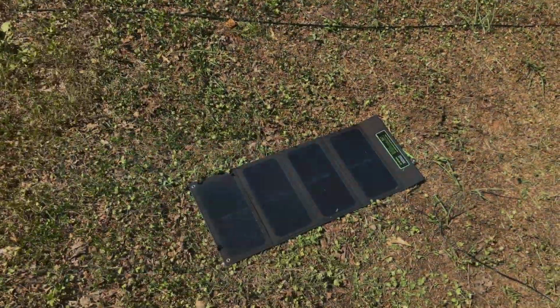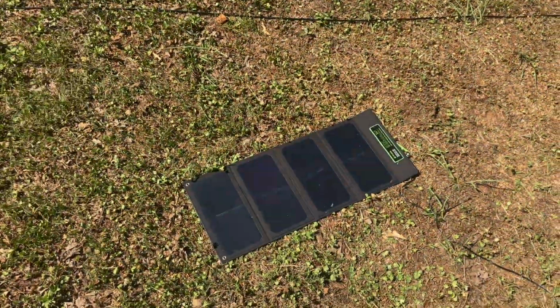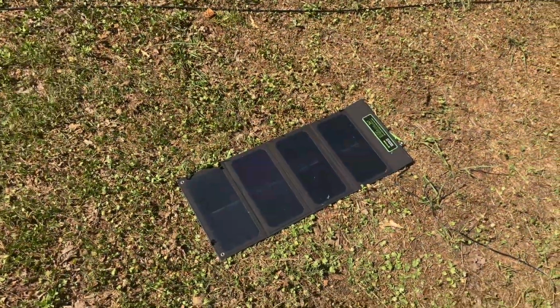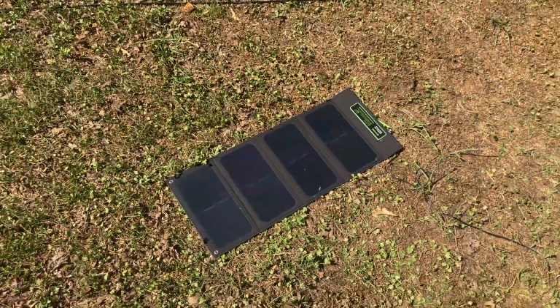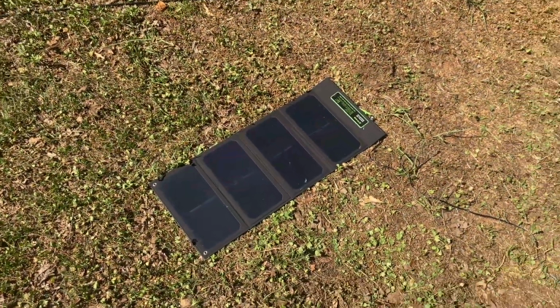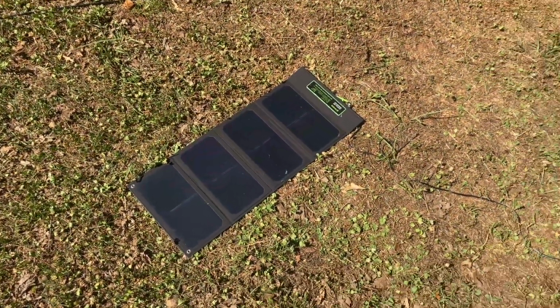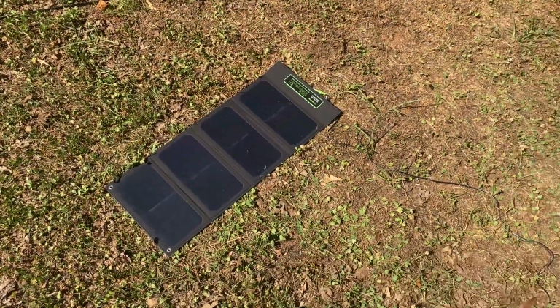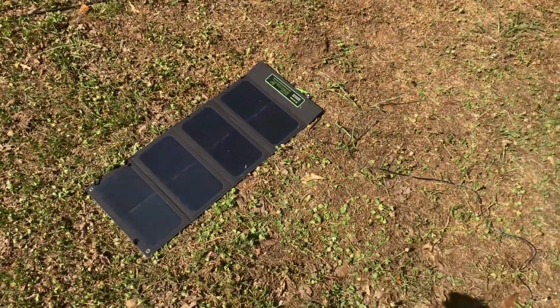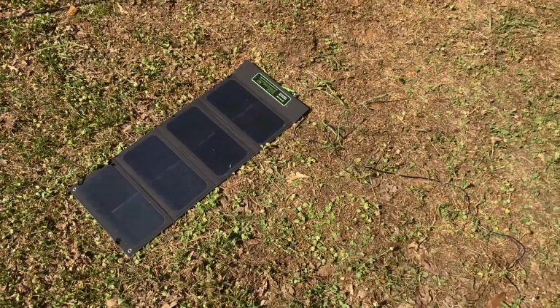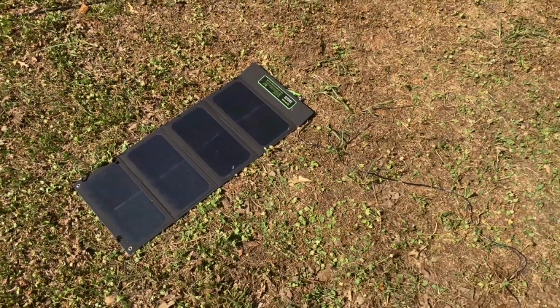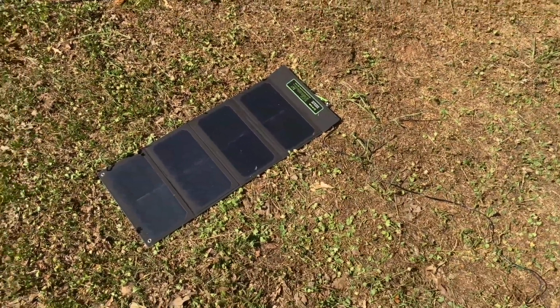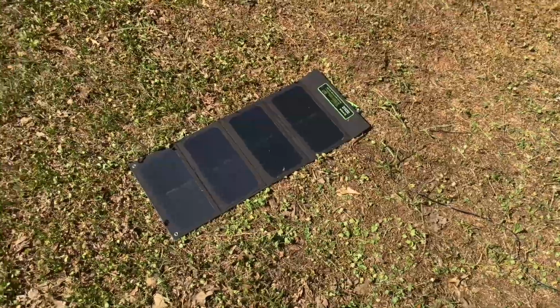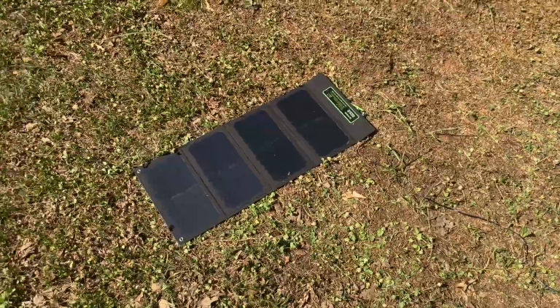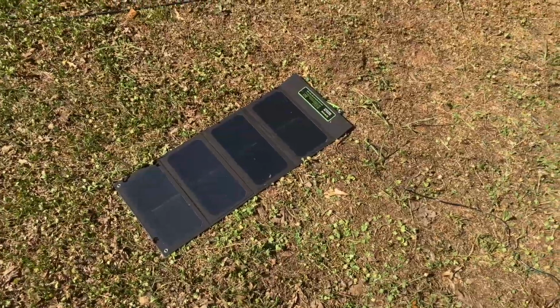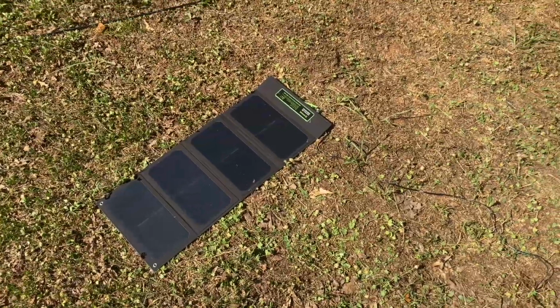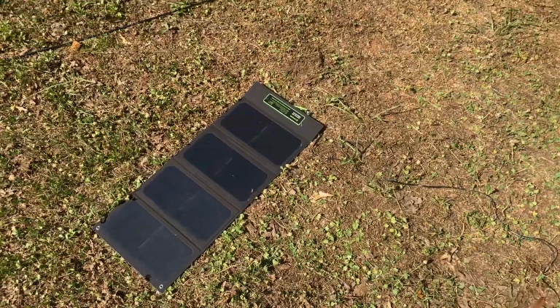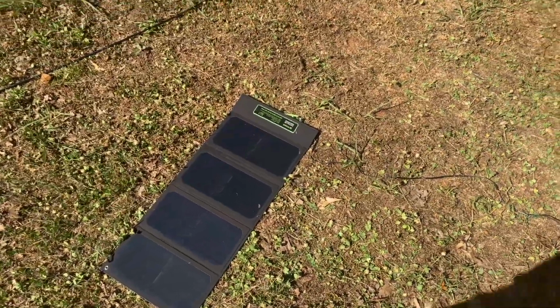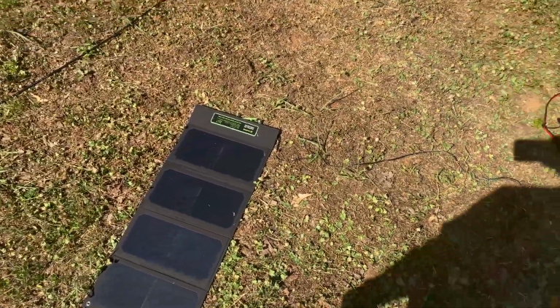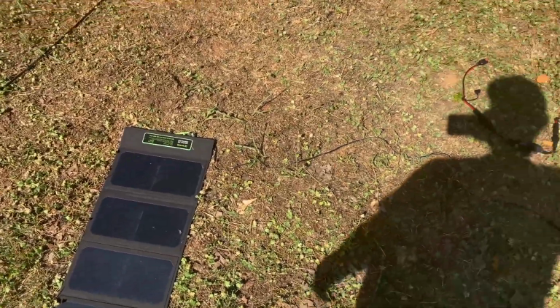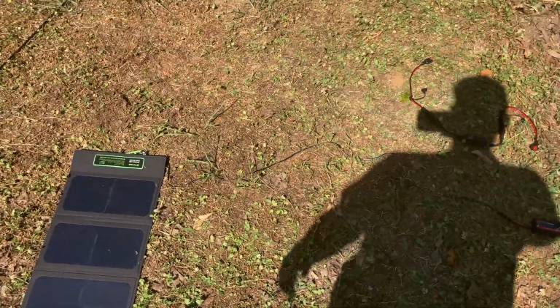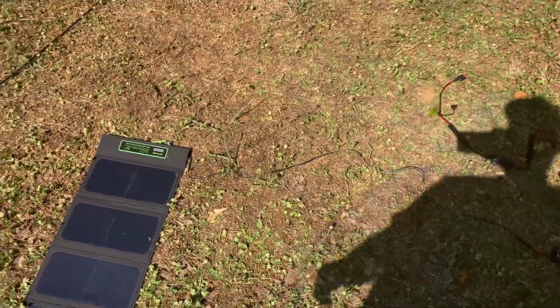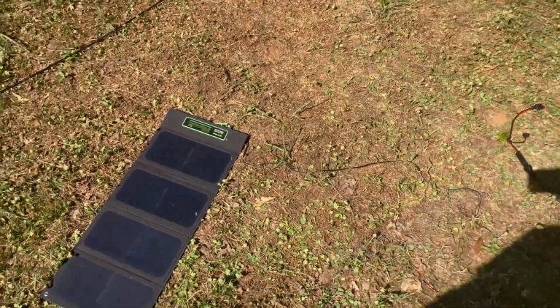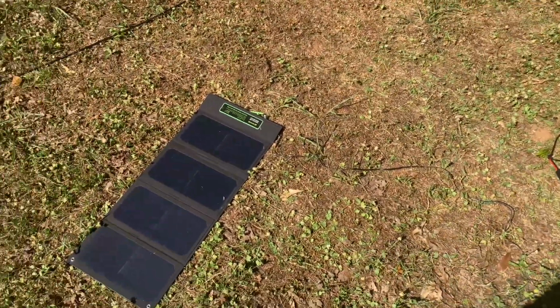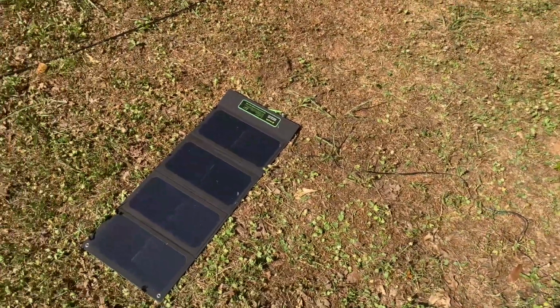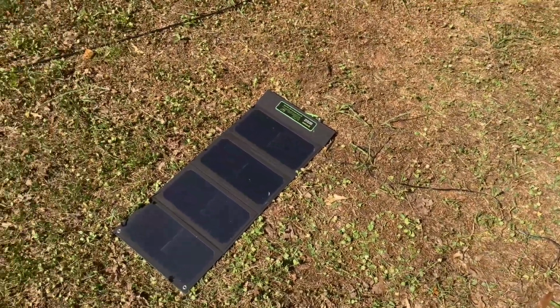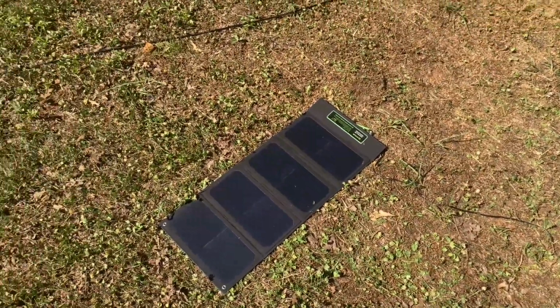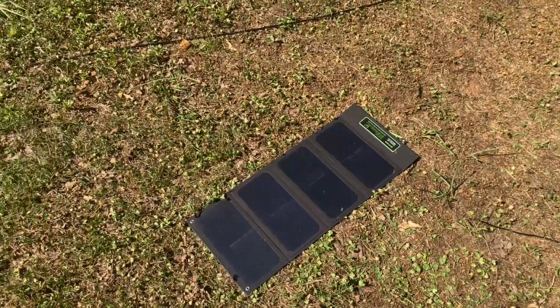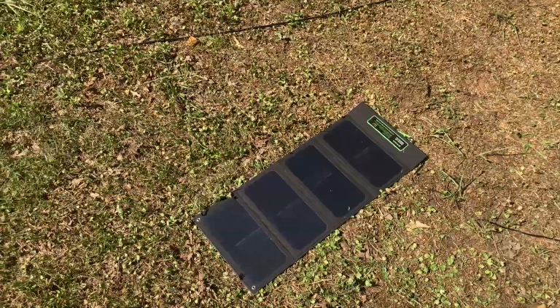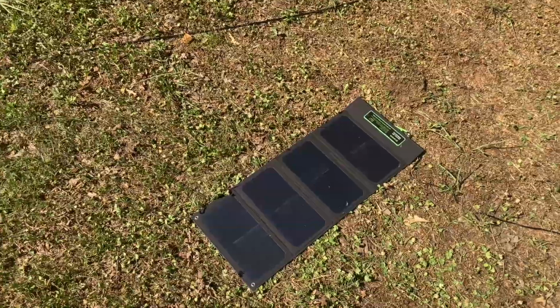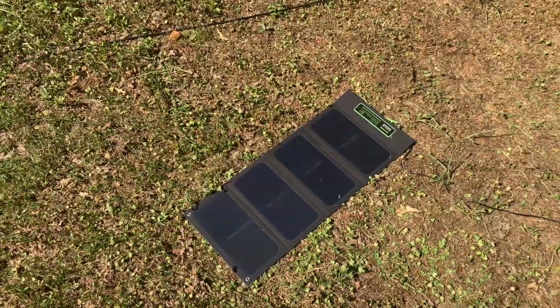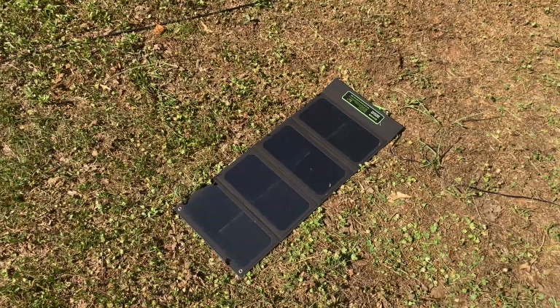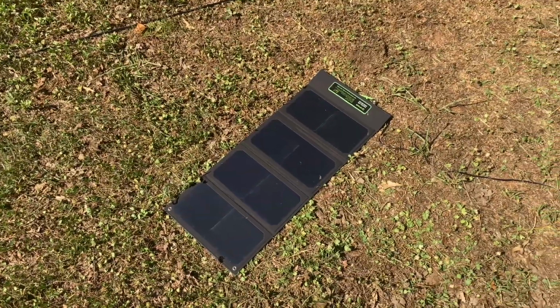Hey everybody, this is Will, KO4DFC, and I wanted to show a portable solar charging setup that I'm trying to get ready for as part of my backpacking kit.